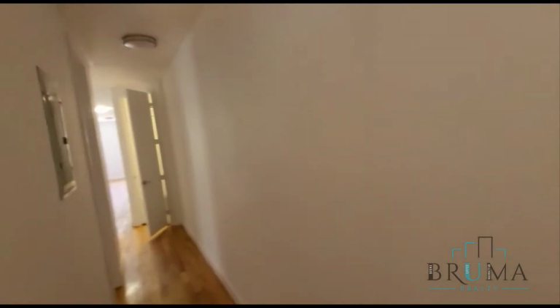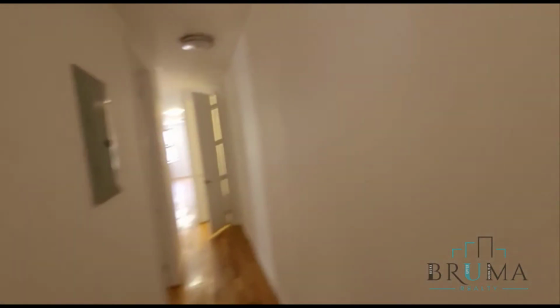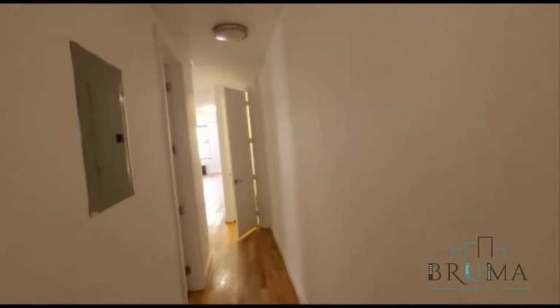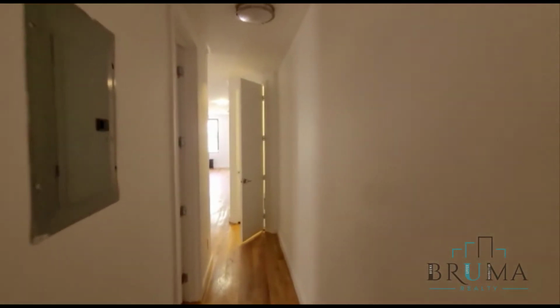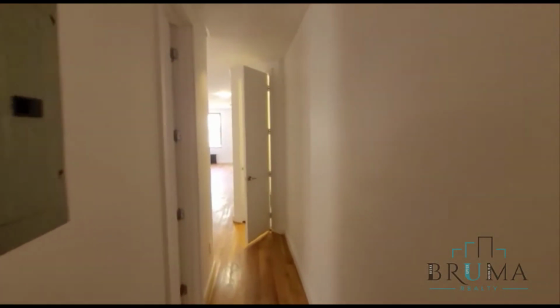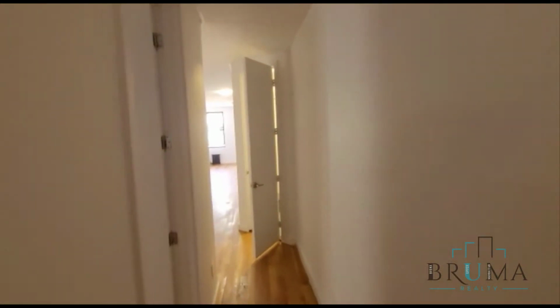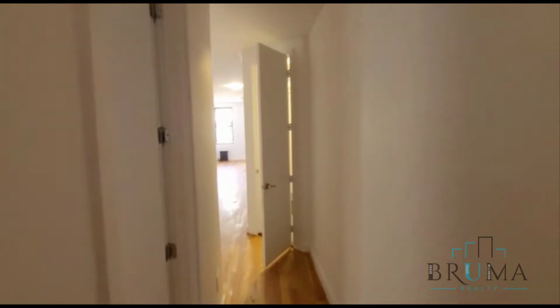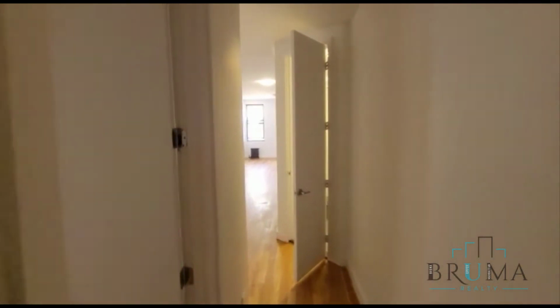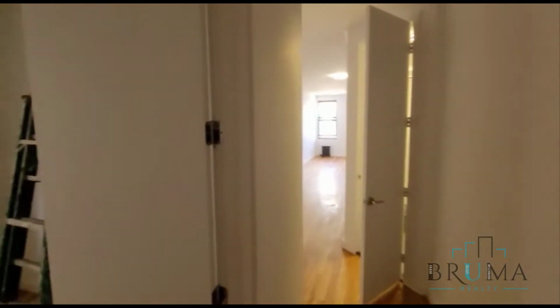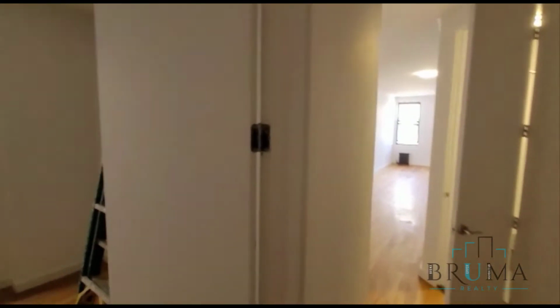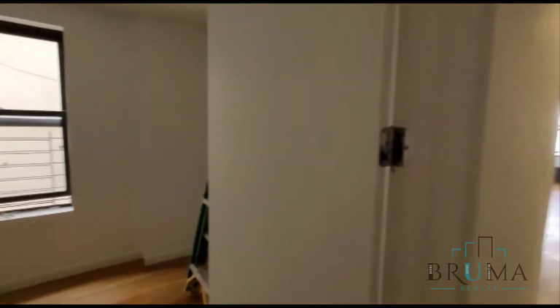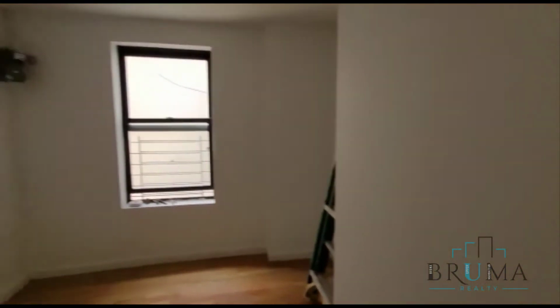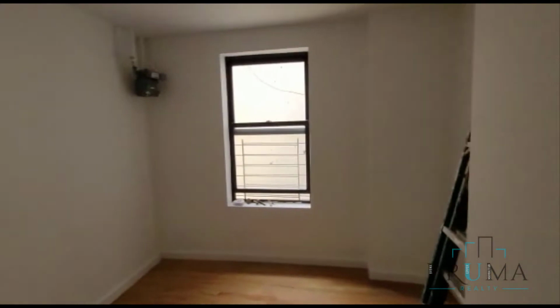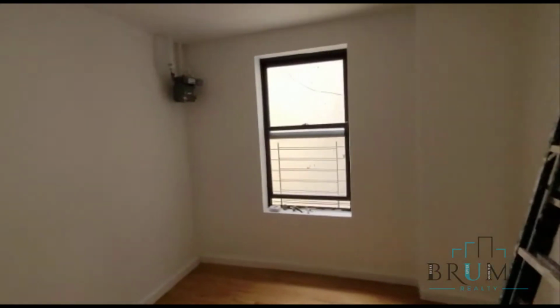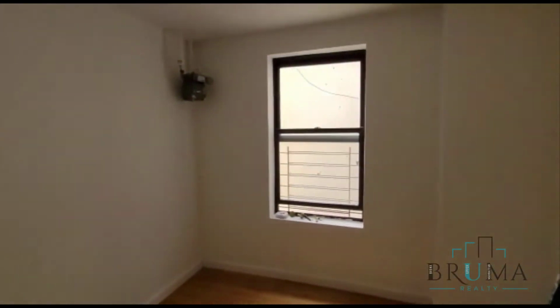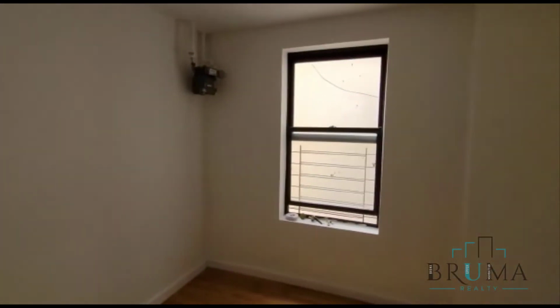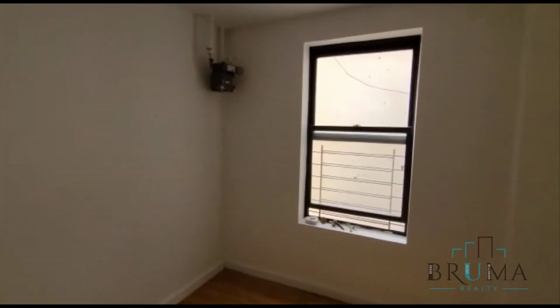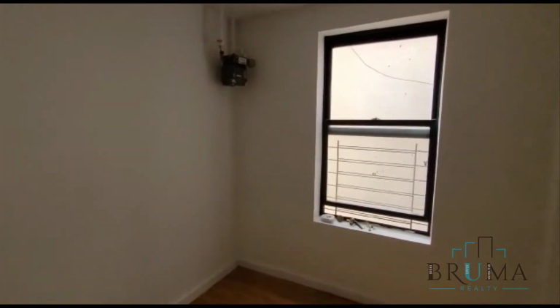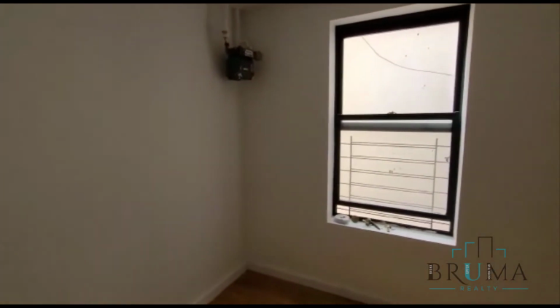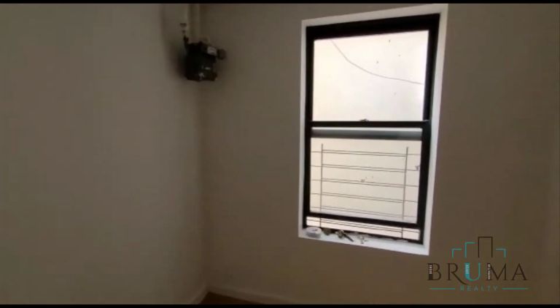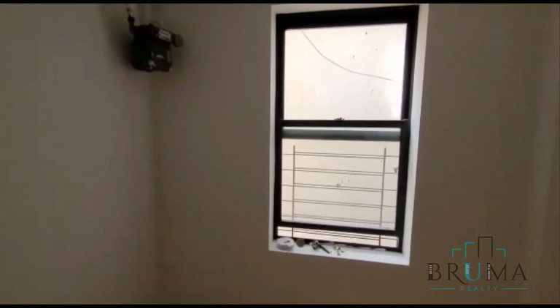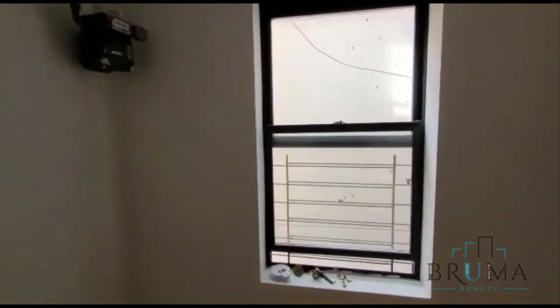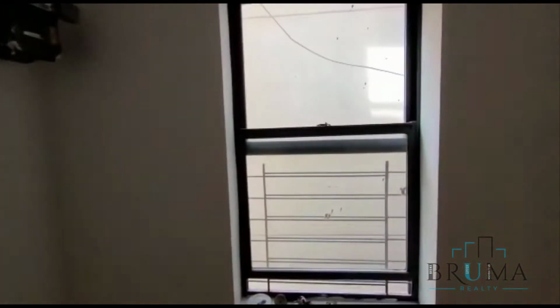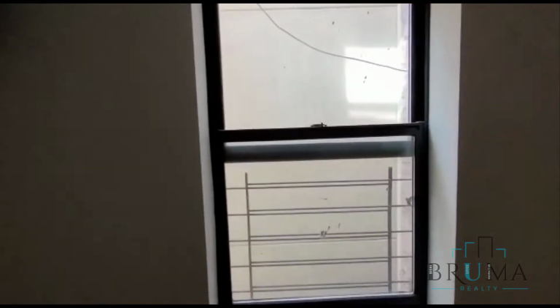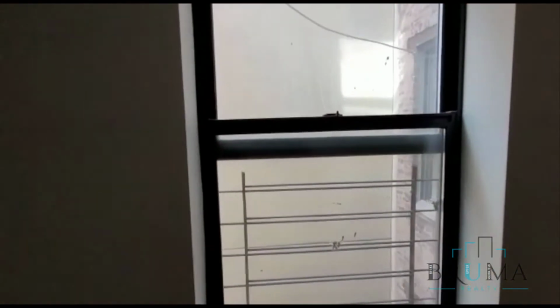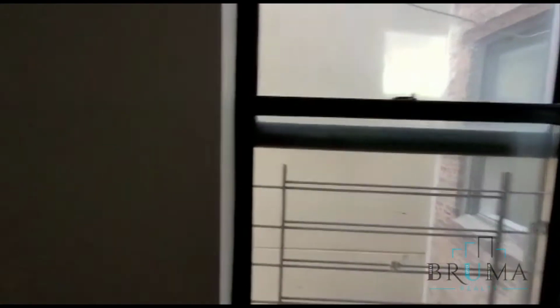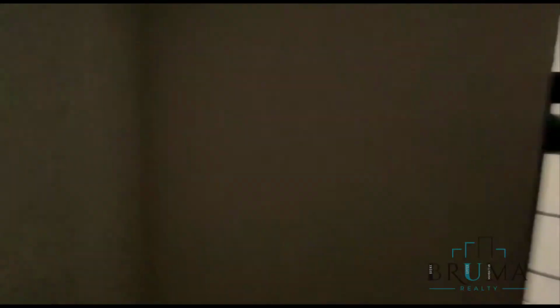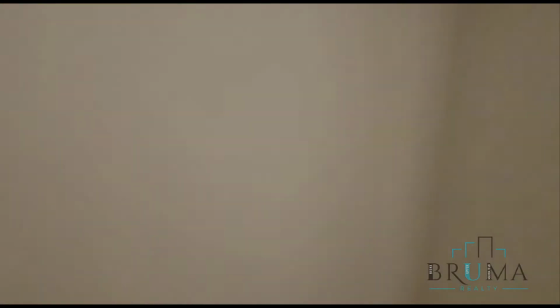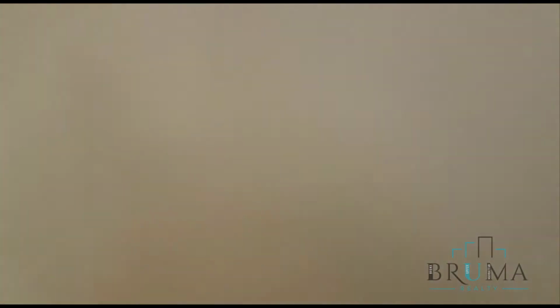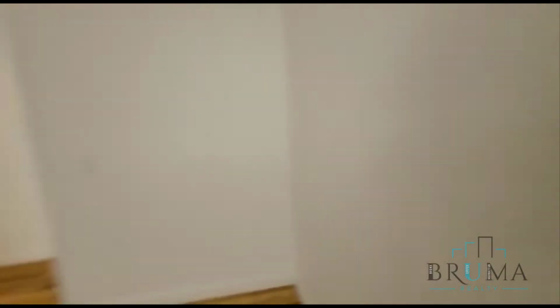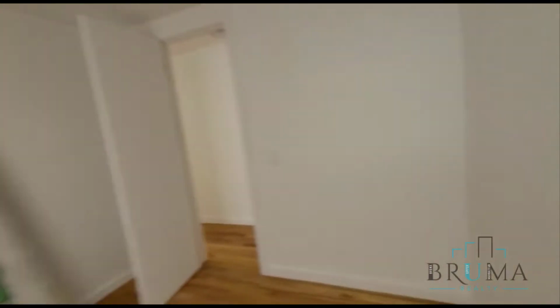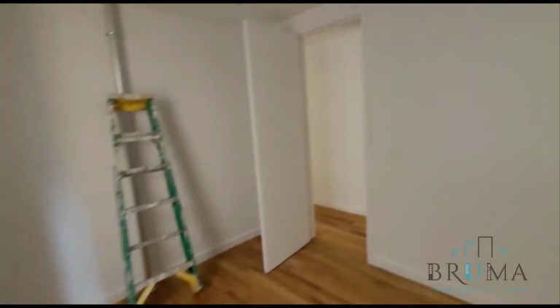Continuing on, in this hallway we have bedroom number 2. This is the smallest of the 4, with a window facing the side of the building. This is a full size bedroom.